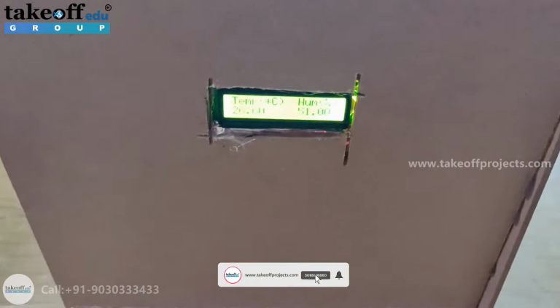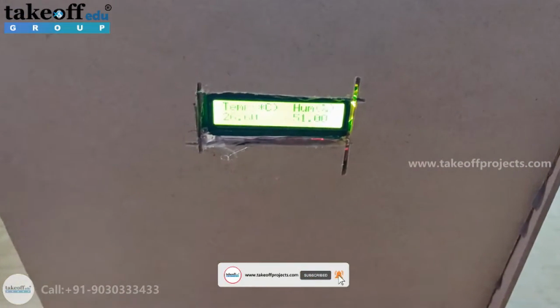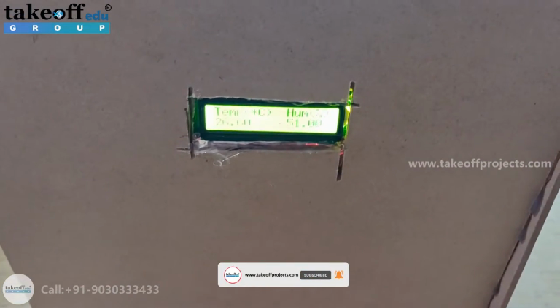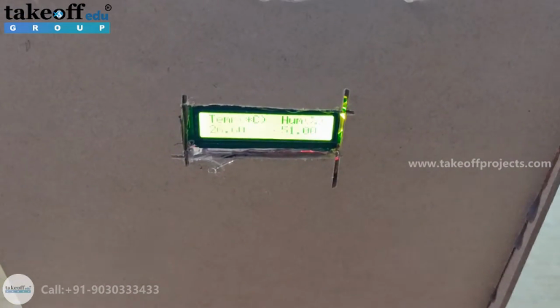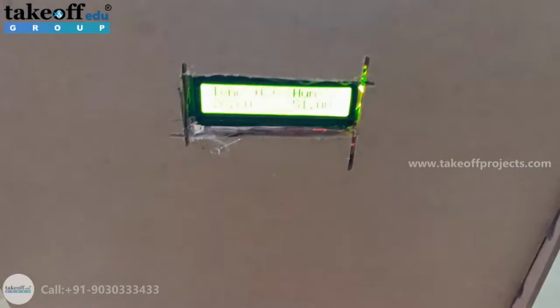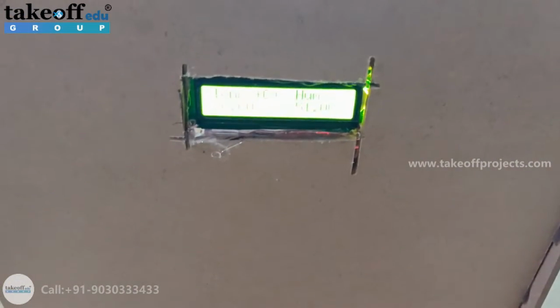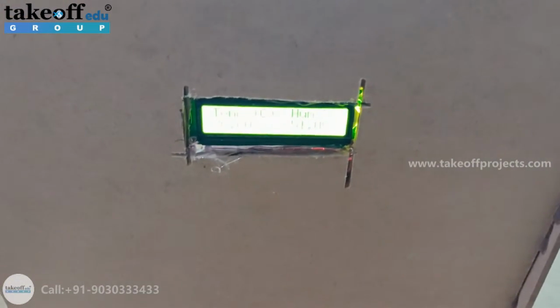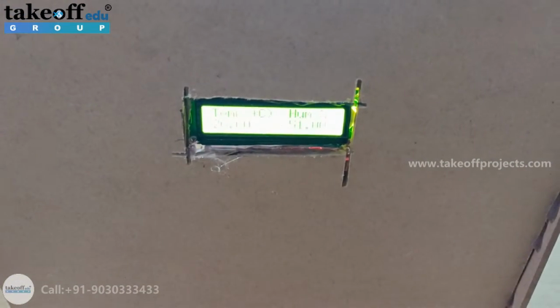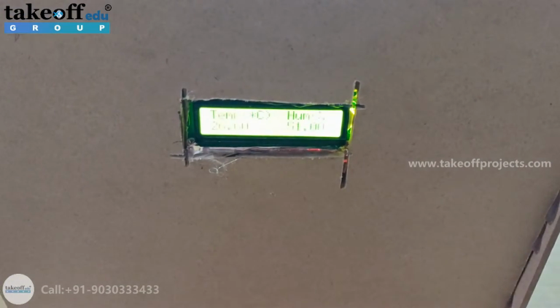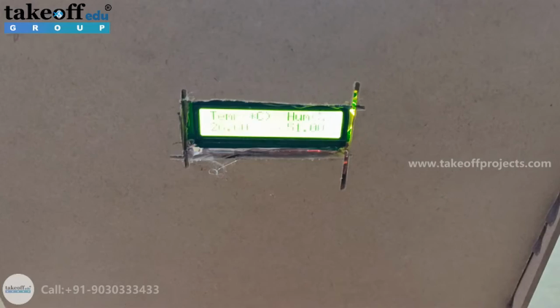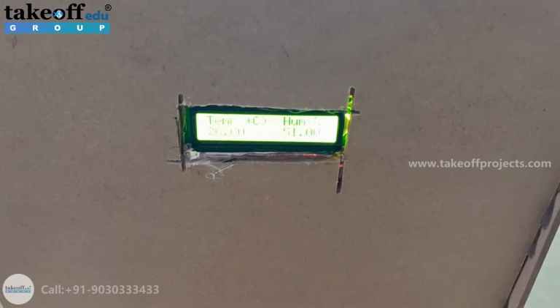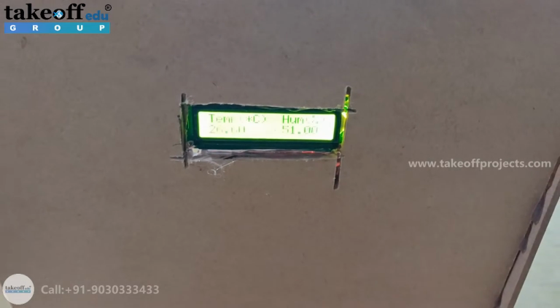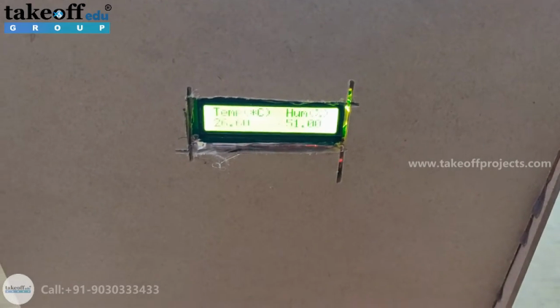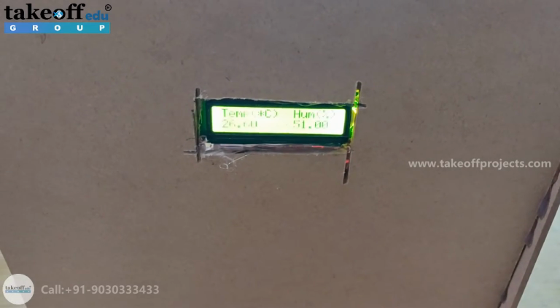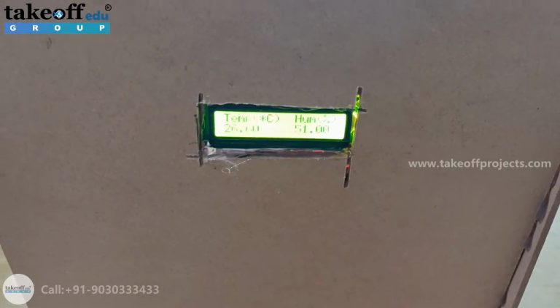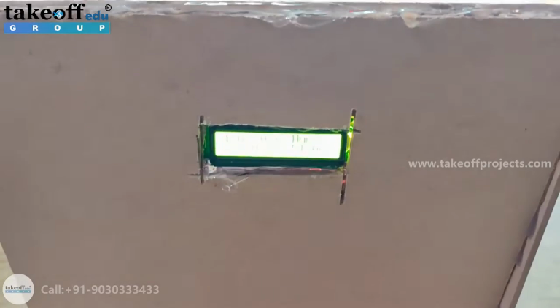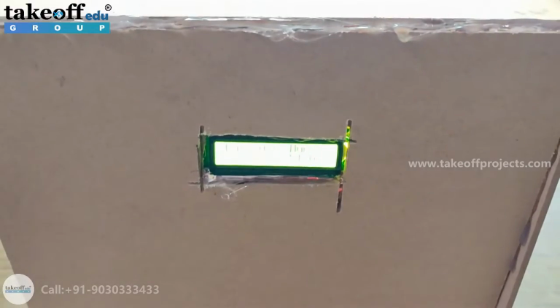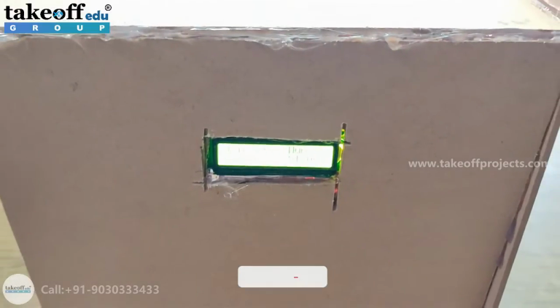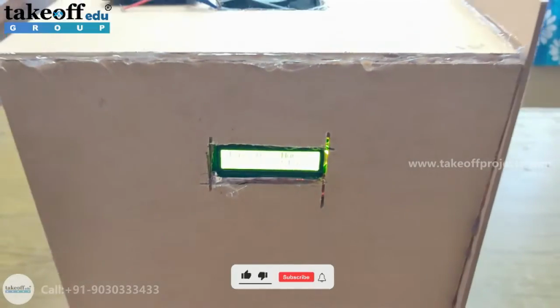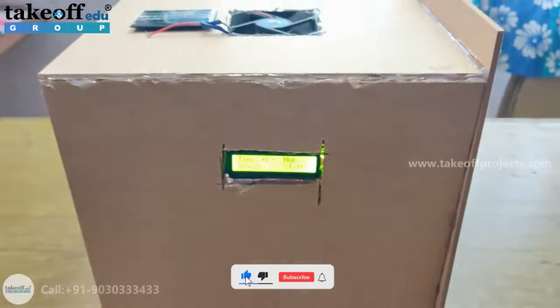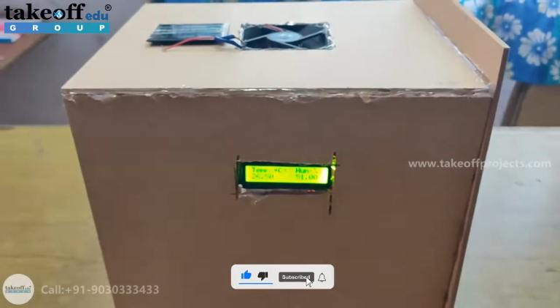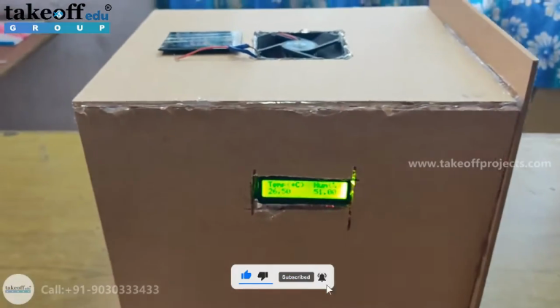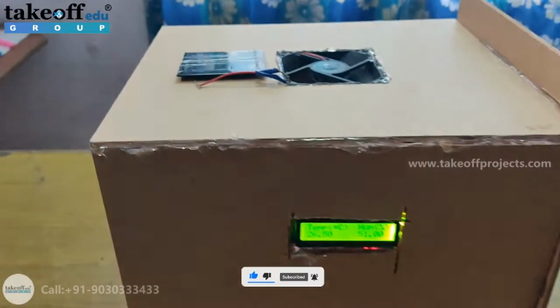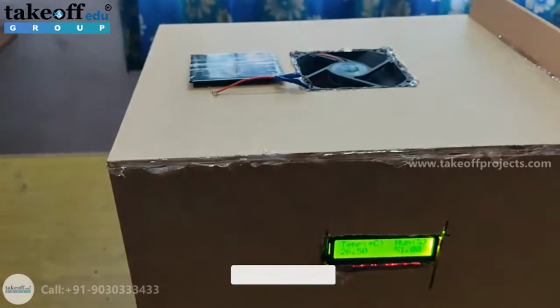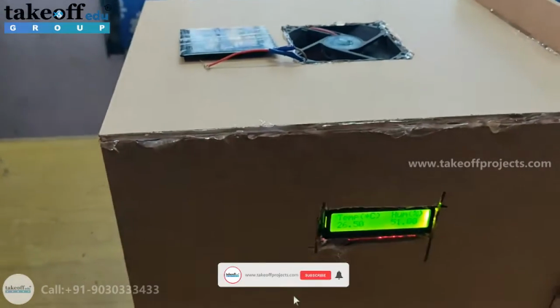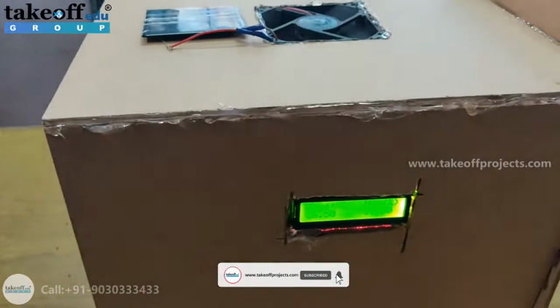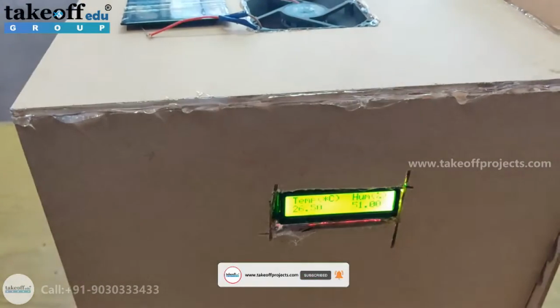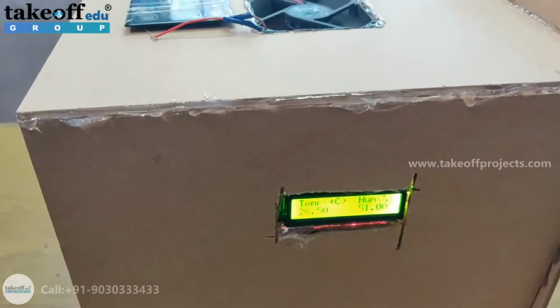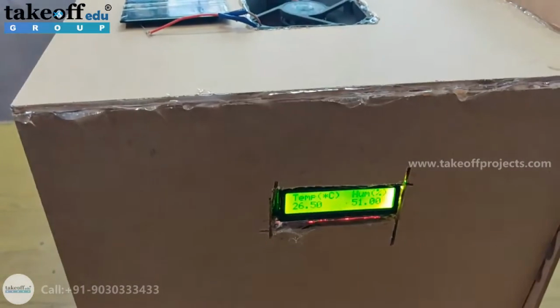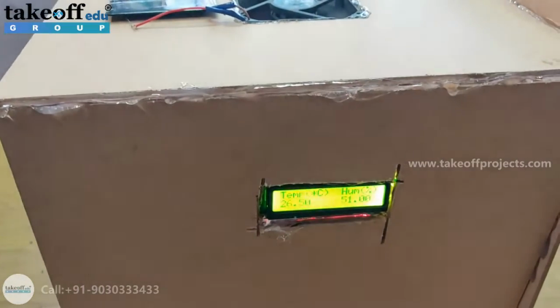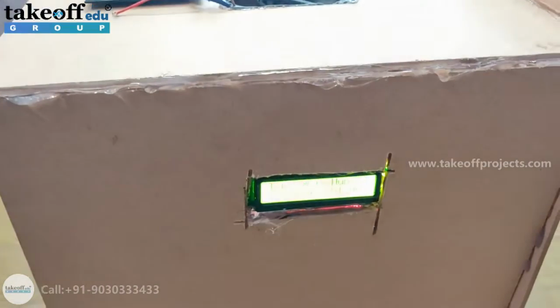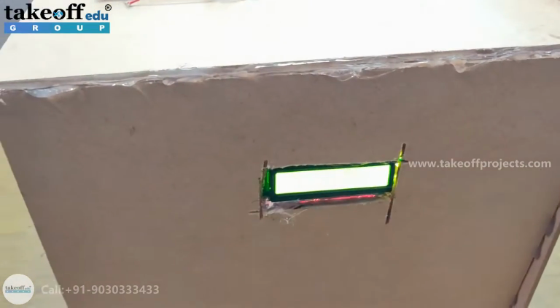Here on the LCD display, we are having a temperature in degree centigrade and humidity in terms of percentage displaying. This is the environment that we created for seed storage.